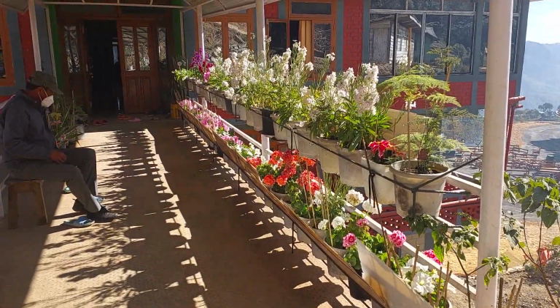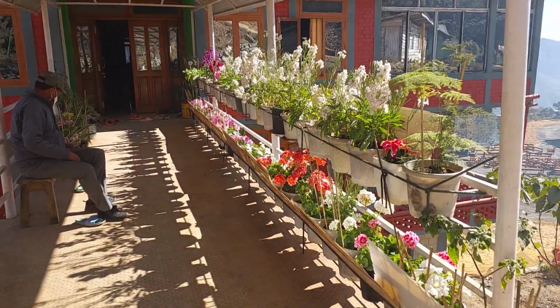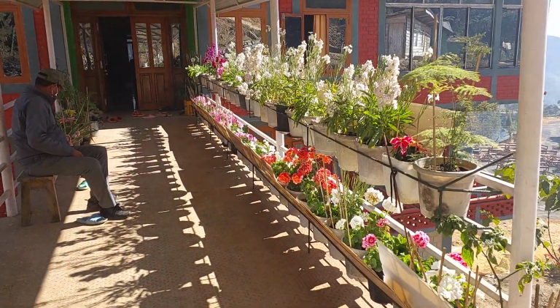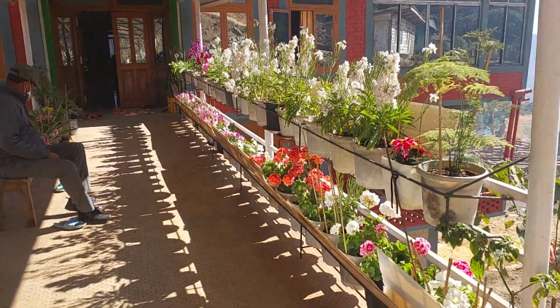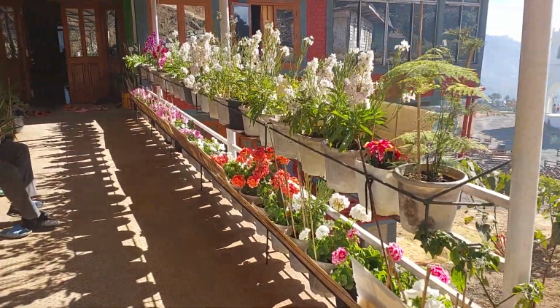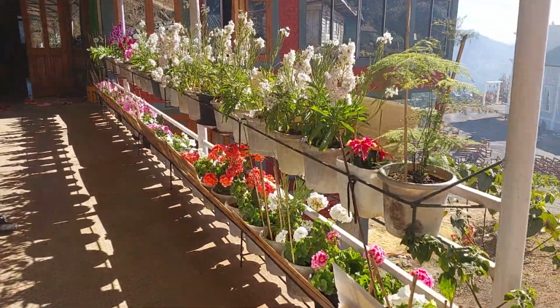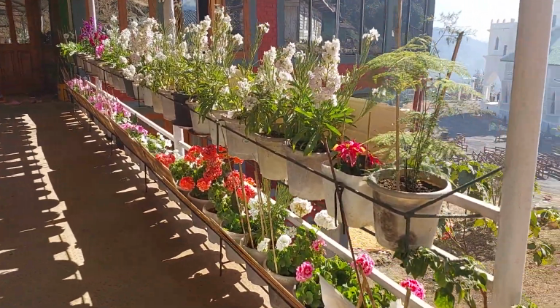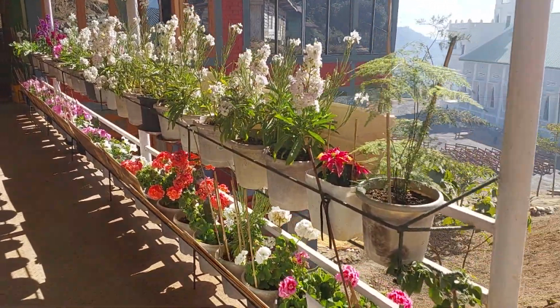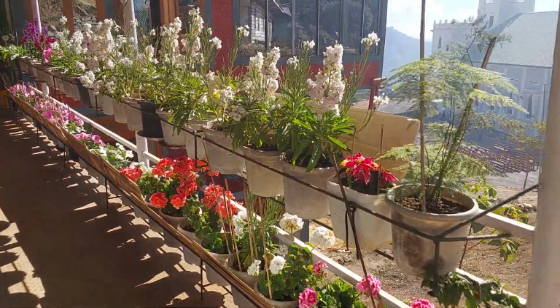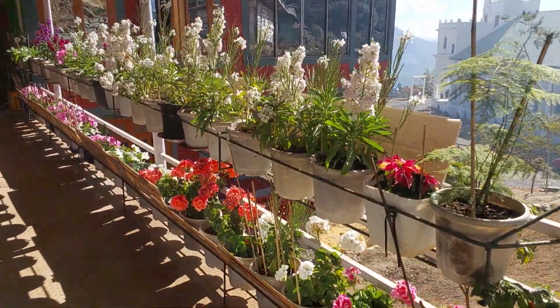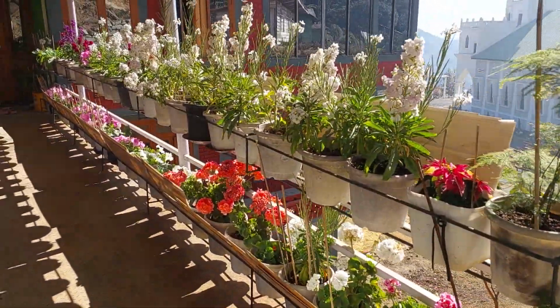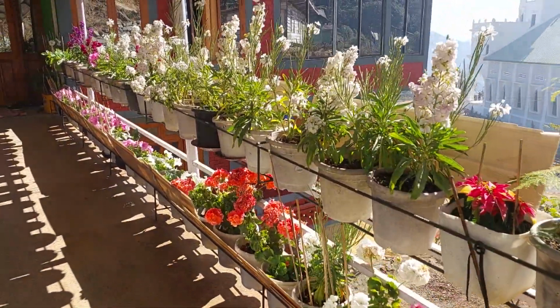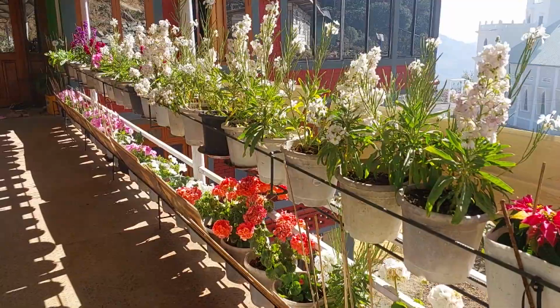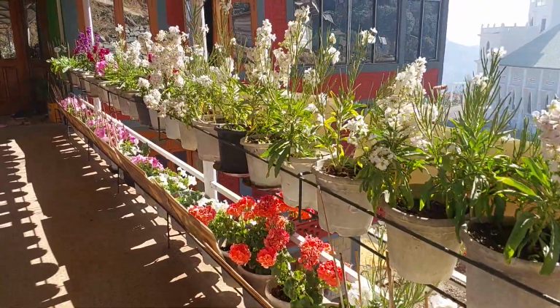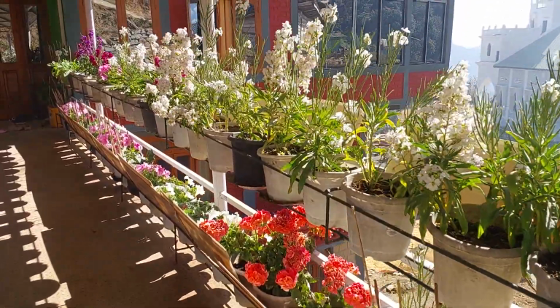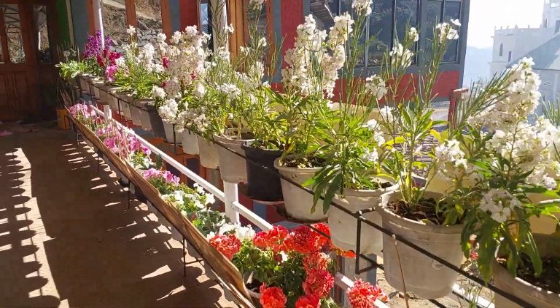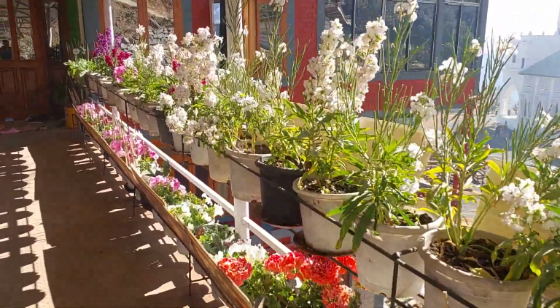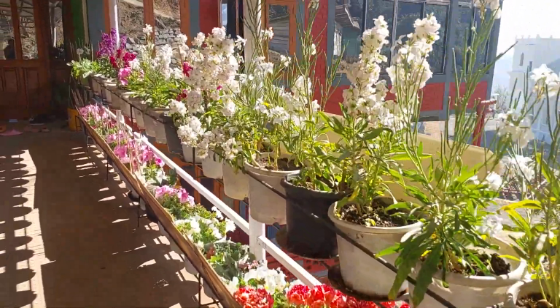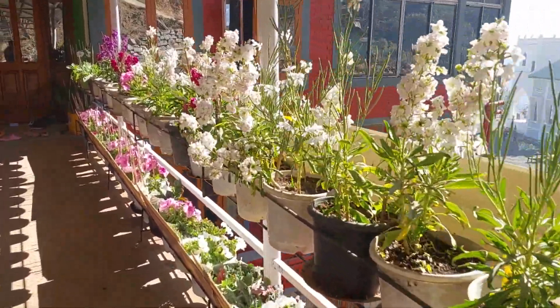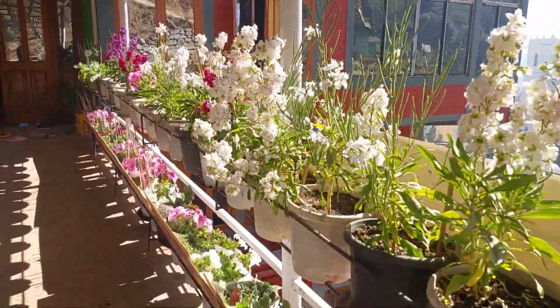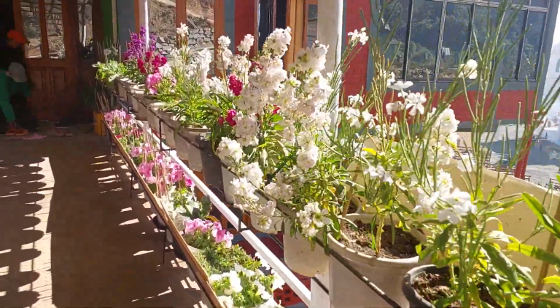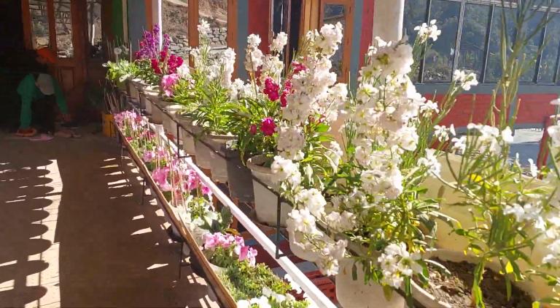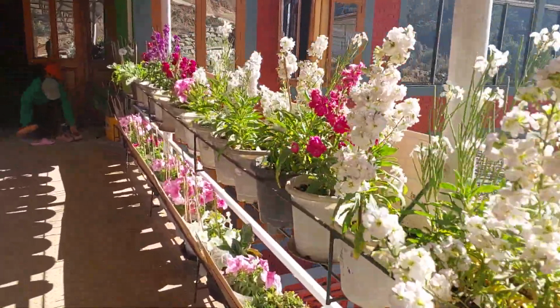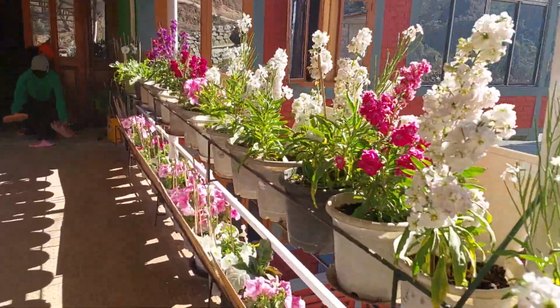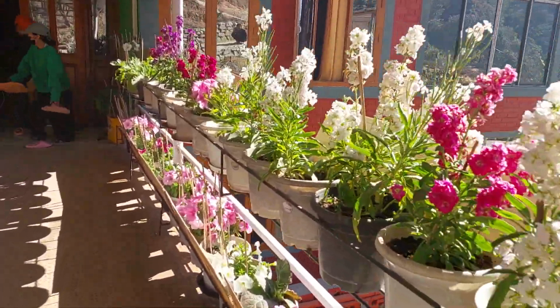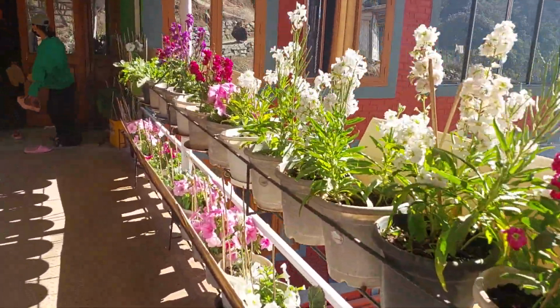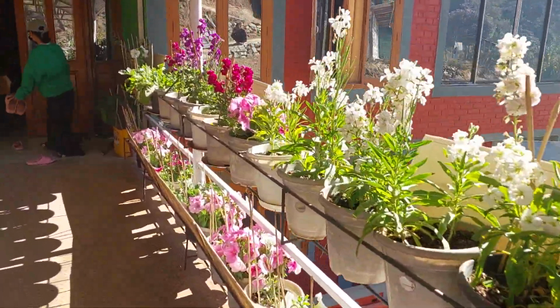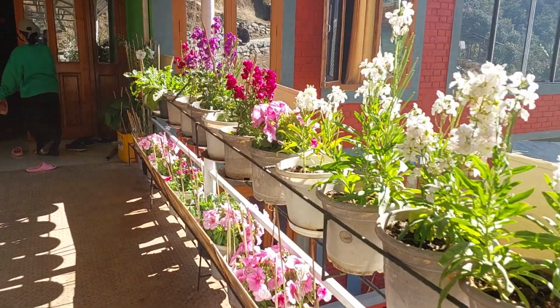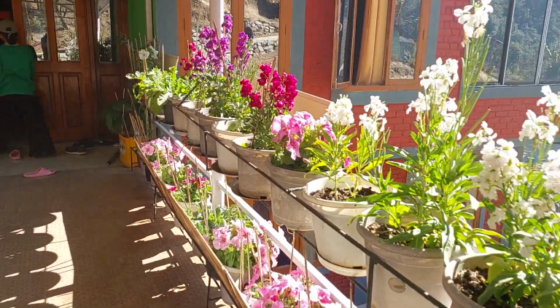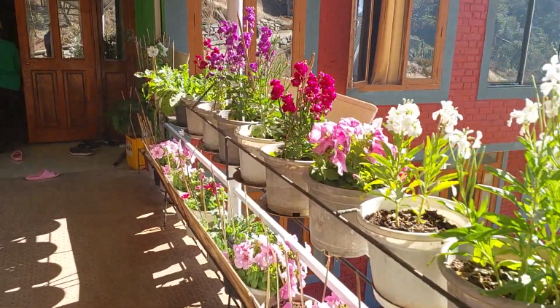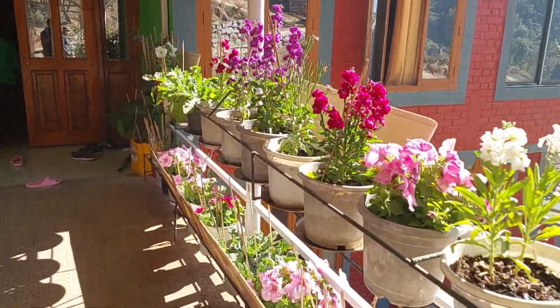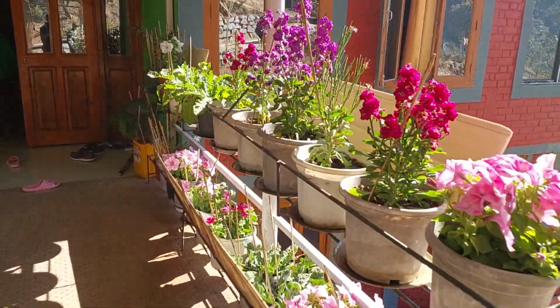Before we enter the pastor's kitchen, we have a flower garden like this. This is specially maintained by the ojani — see how wonderful it is, it is amazing! This is specially maintained by the ojani.